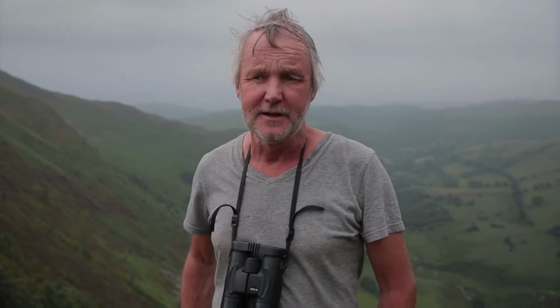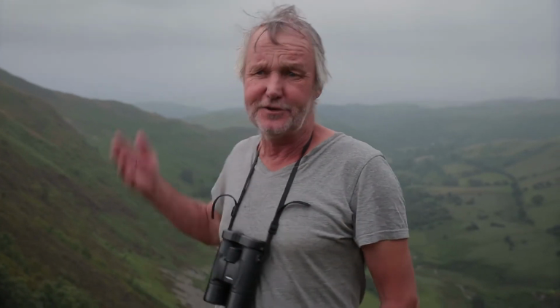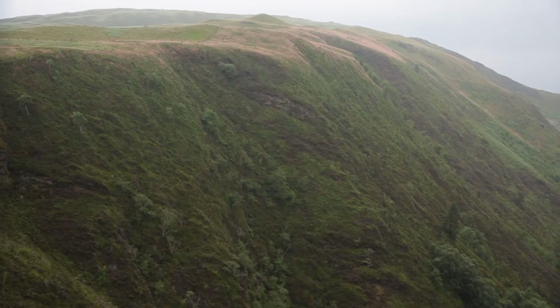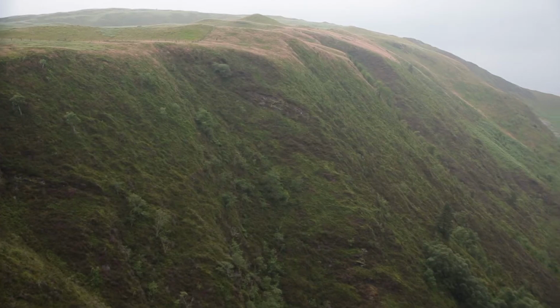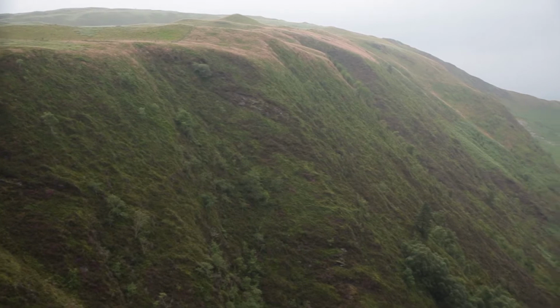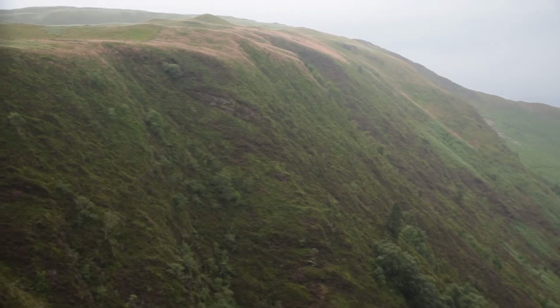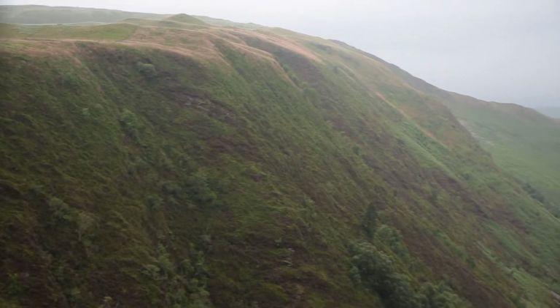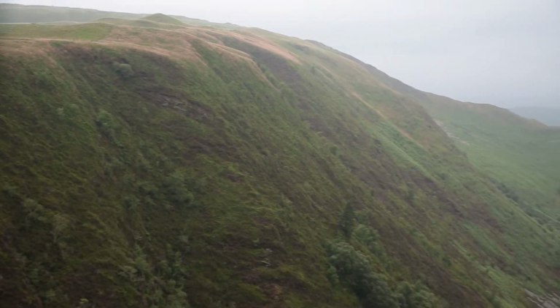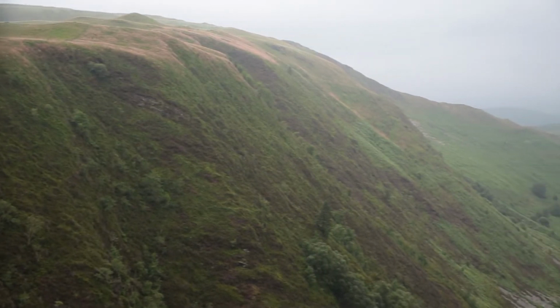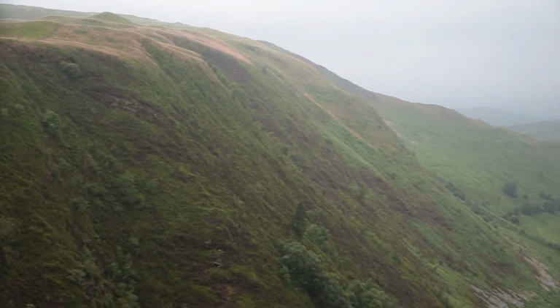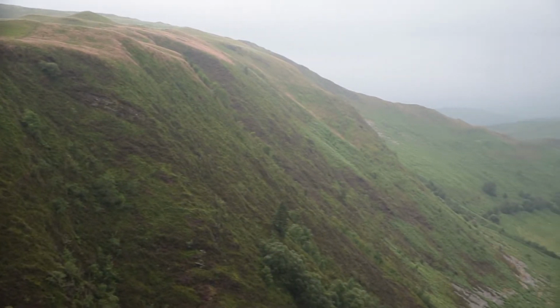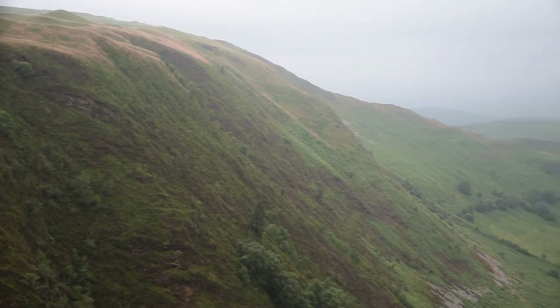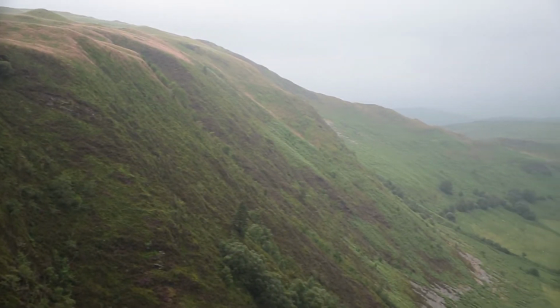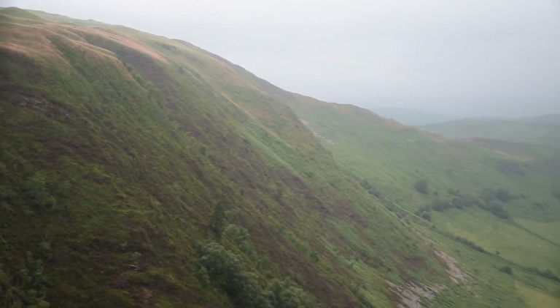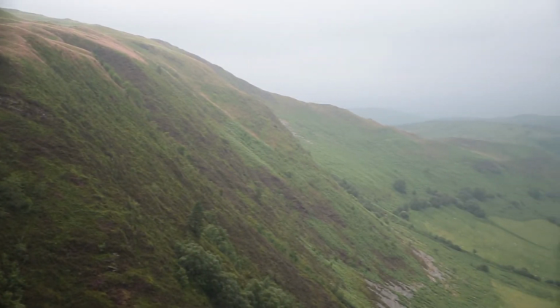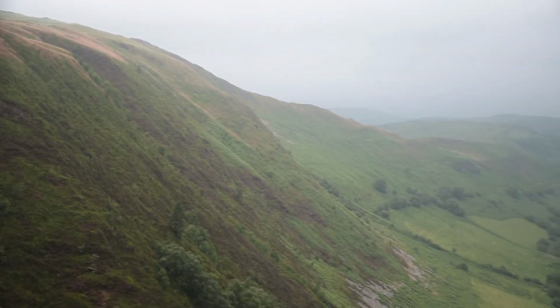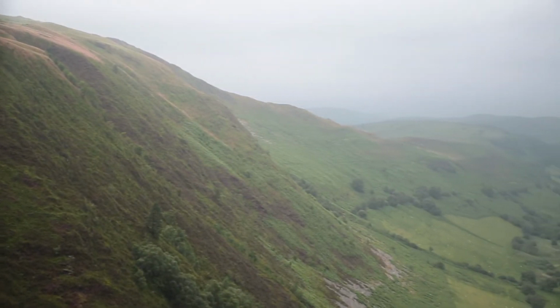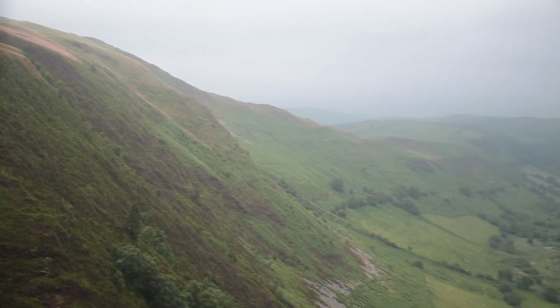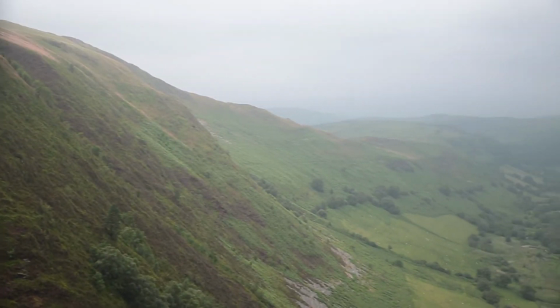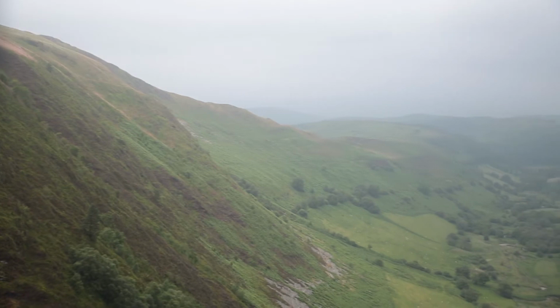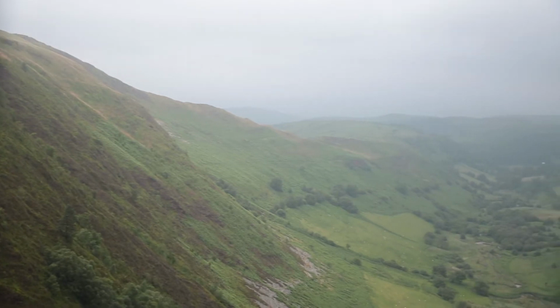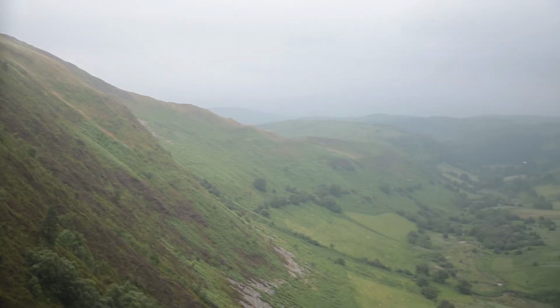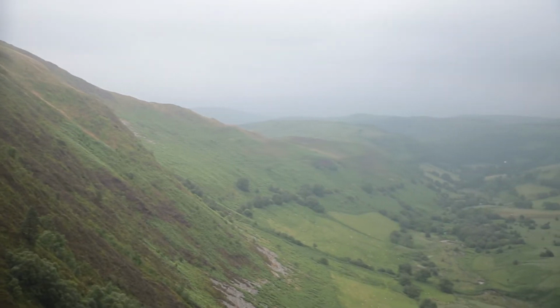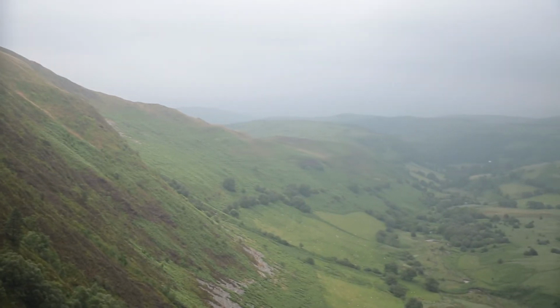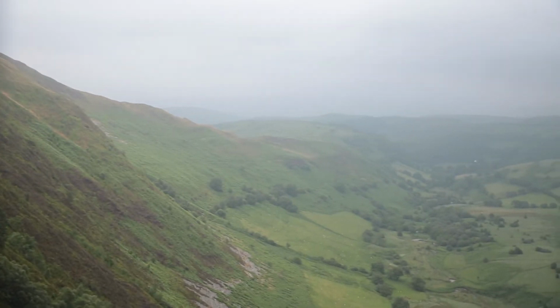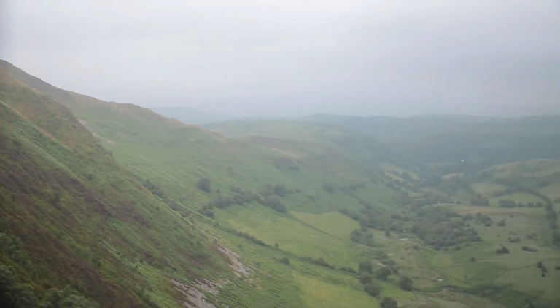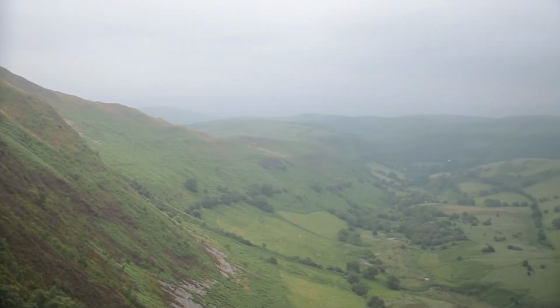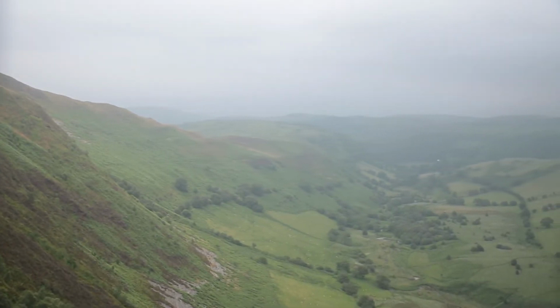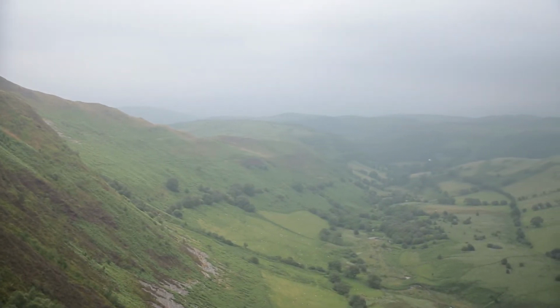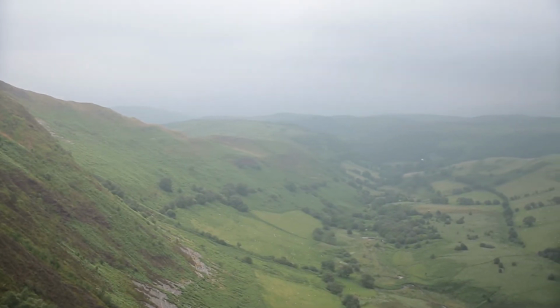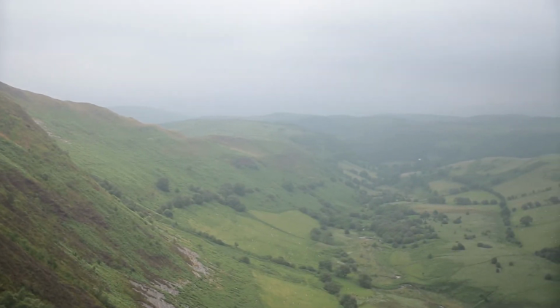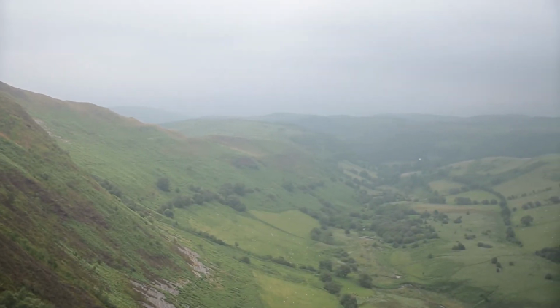This is typical ring ouzel habitat. The craggy edges, heather clad, where the birds will nest, and then down below in the fields where they'll go and forage for worms and other insects that they eat and feed their young on.